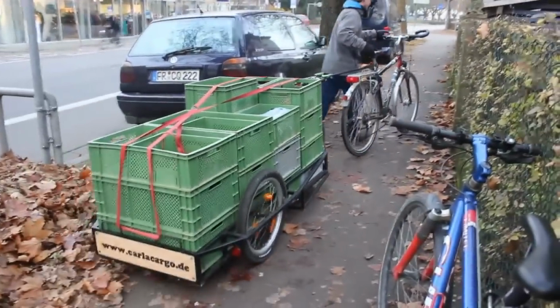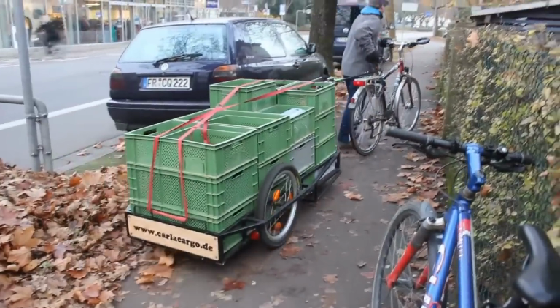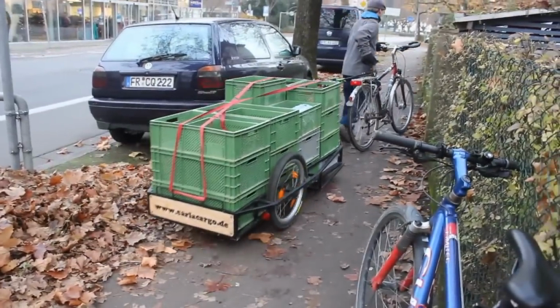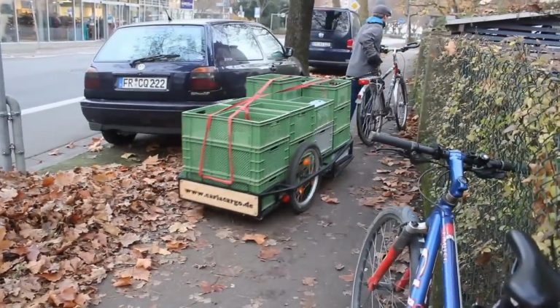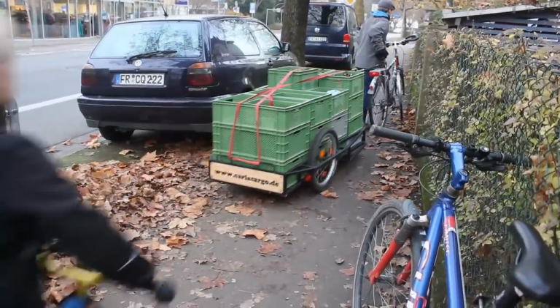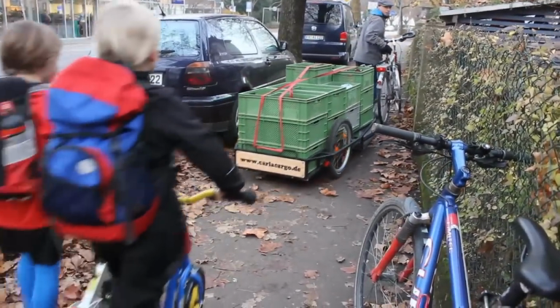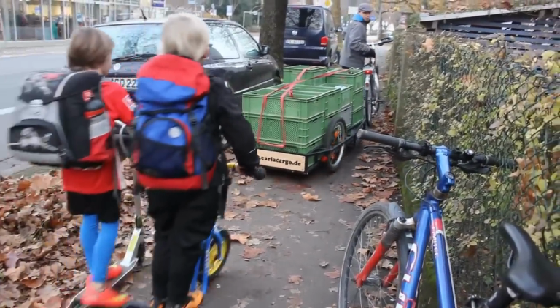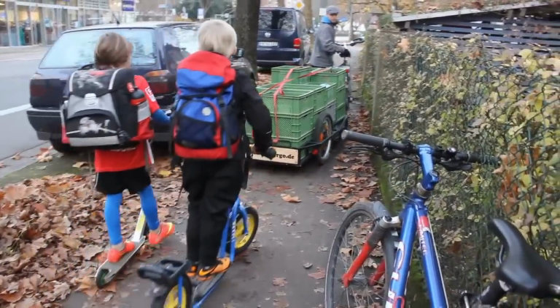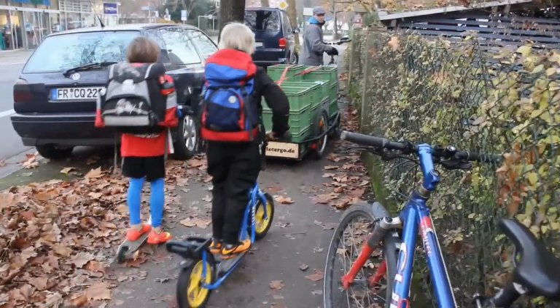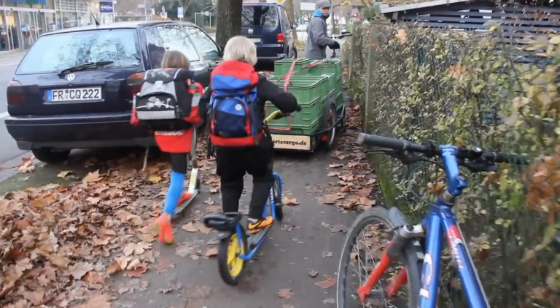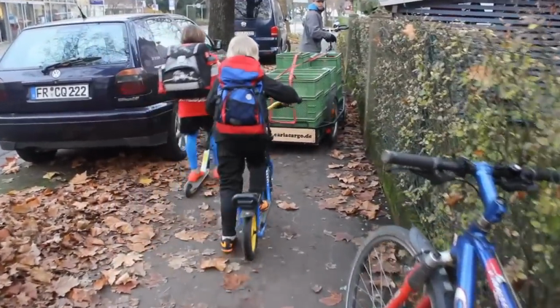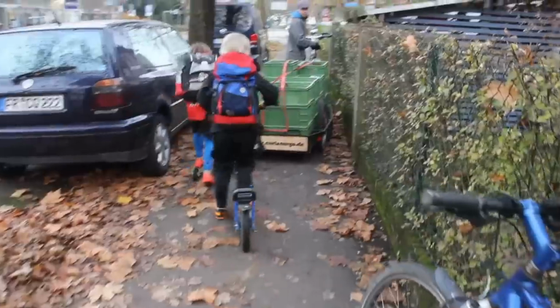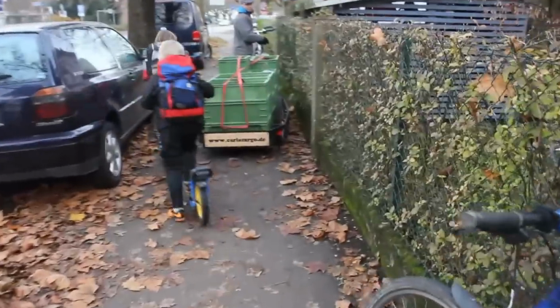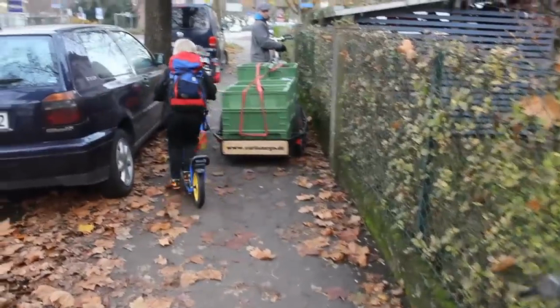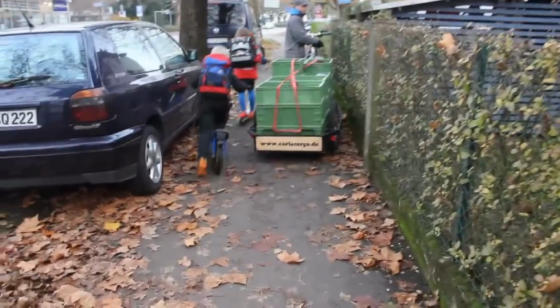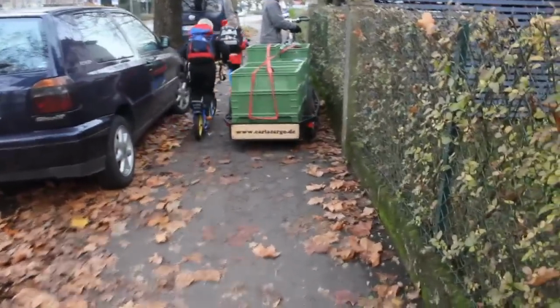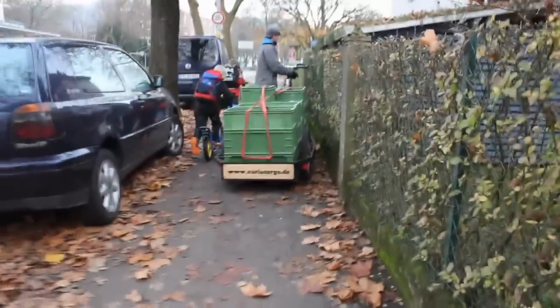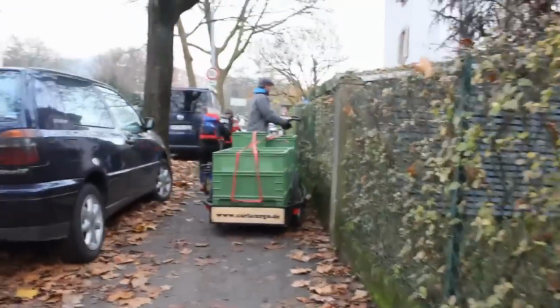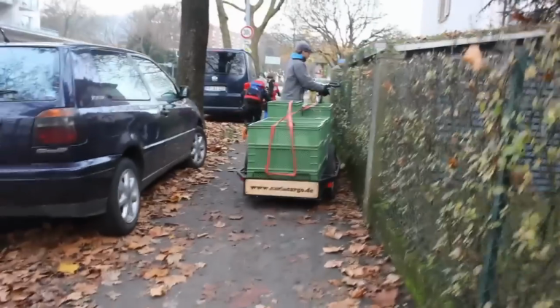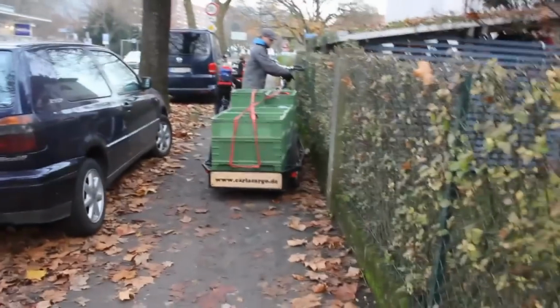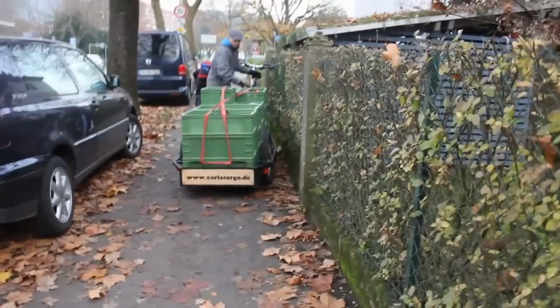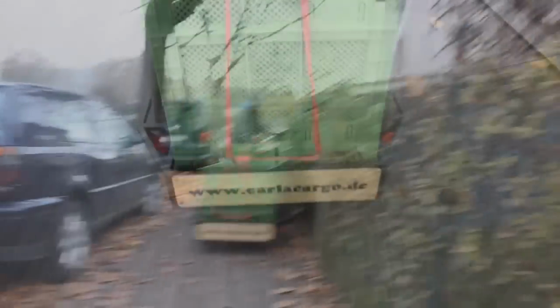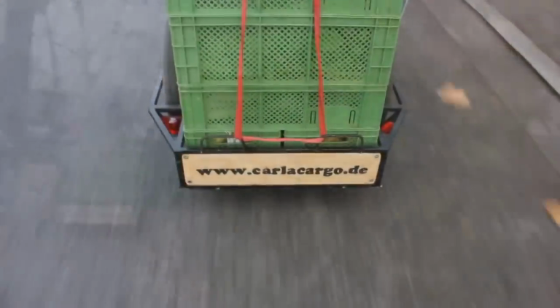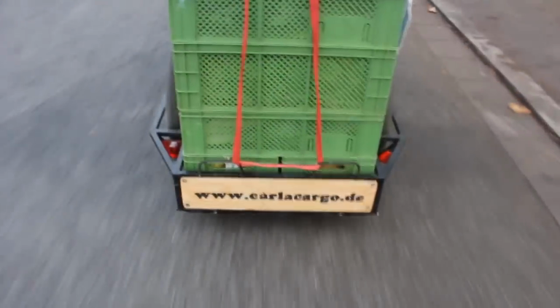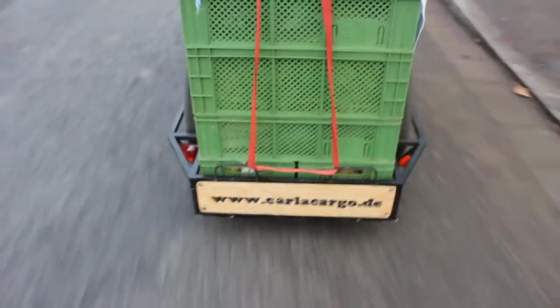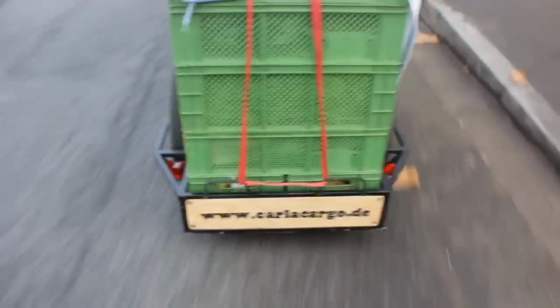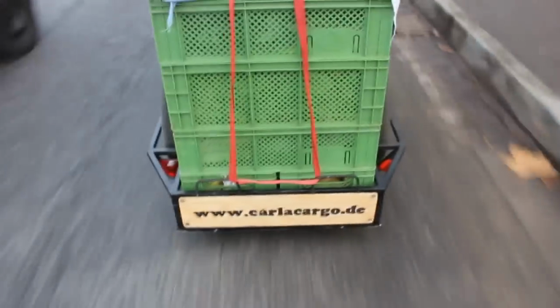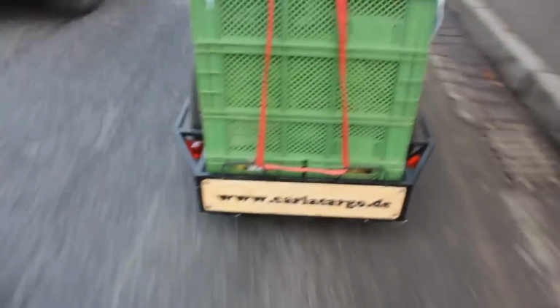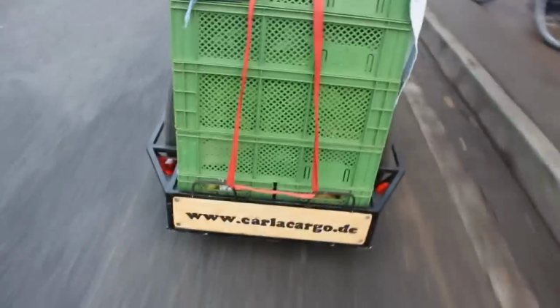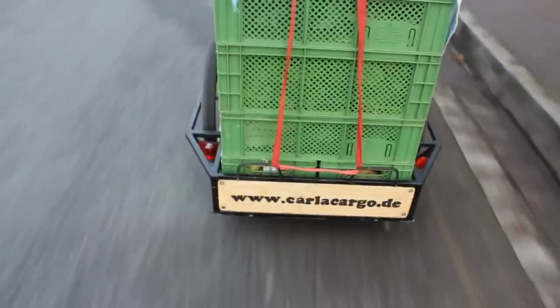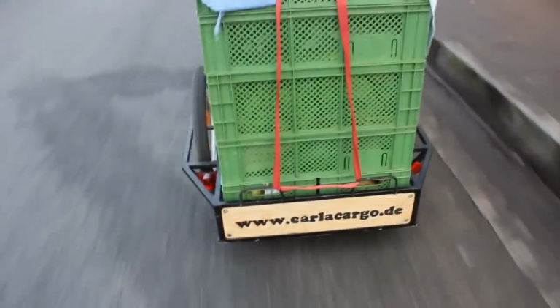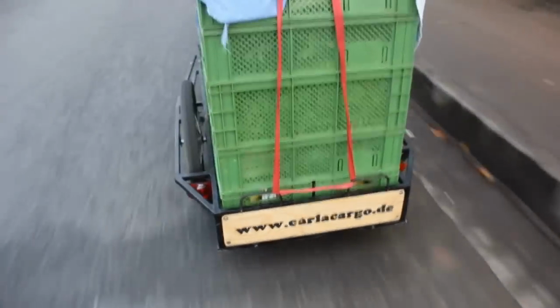You can just move it to the side. So if the Hanger is wider than the length of the space where you have to move it, just move it out. Okay, thank you.